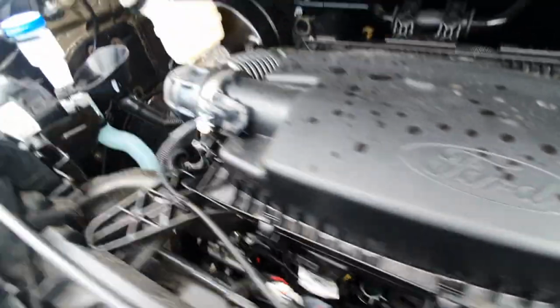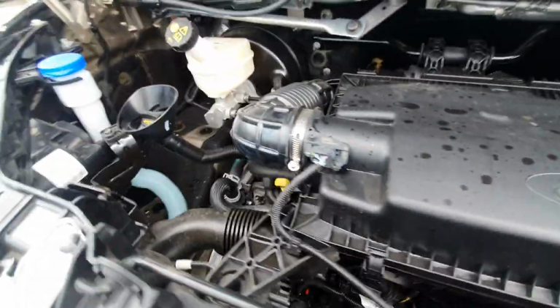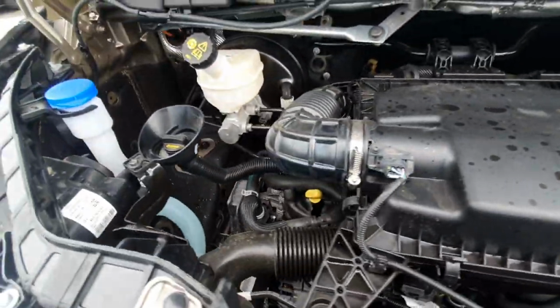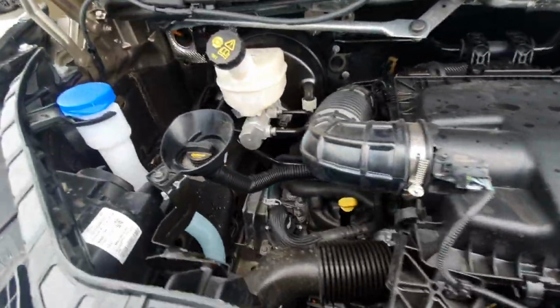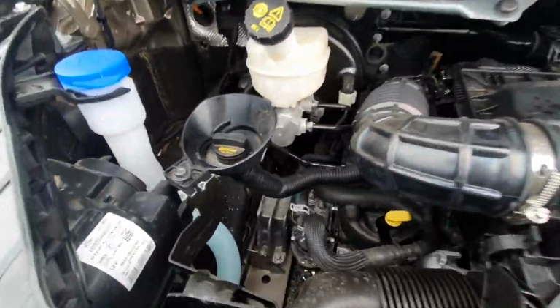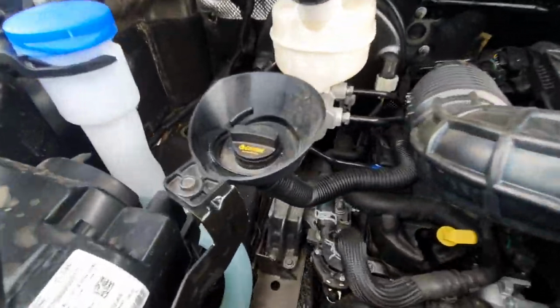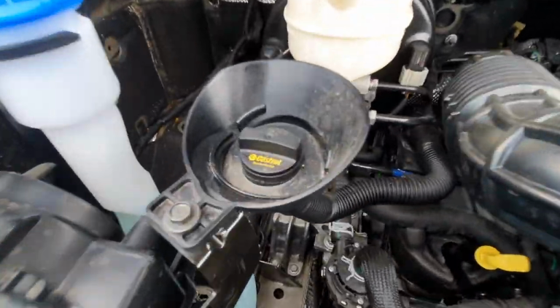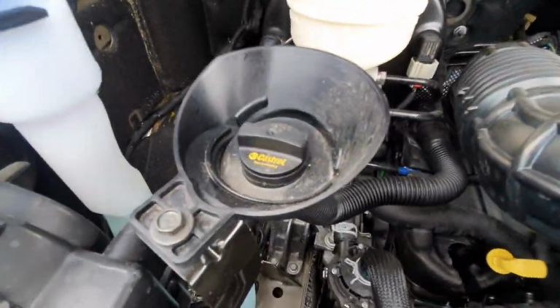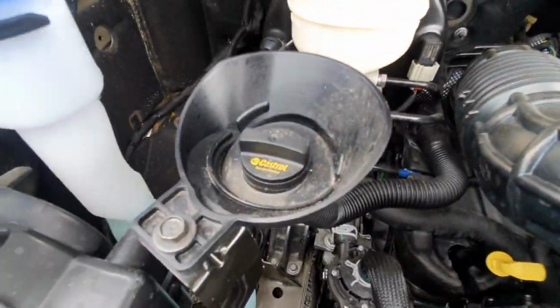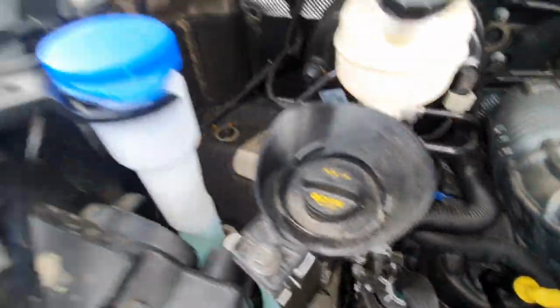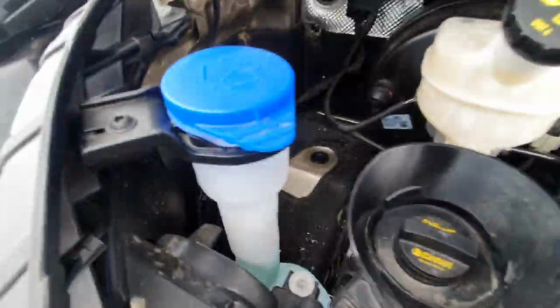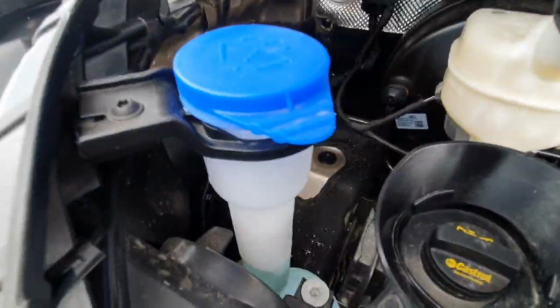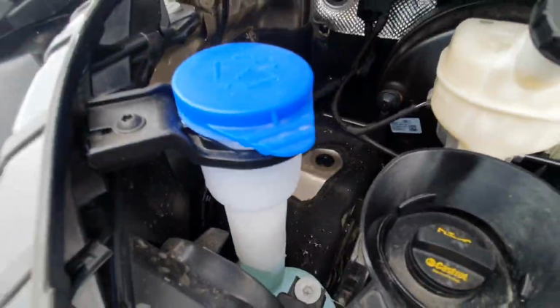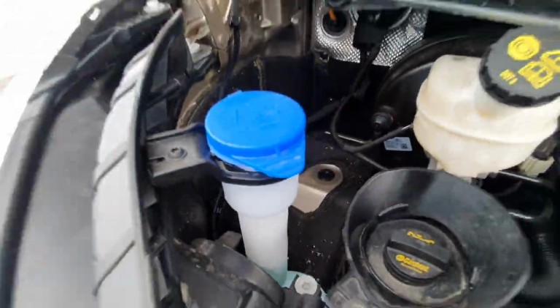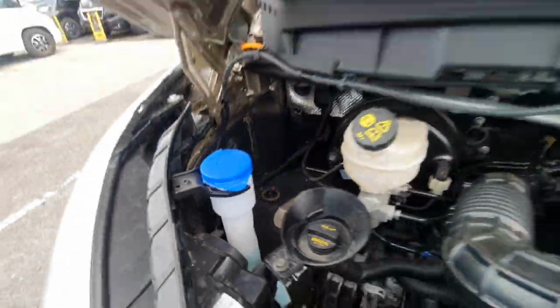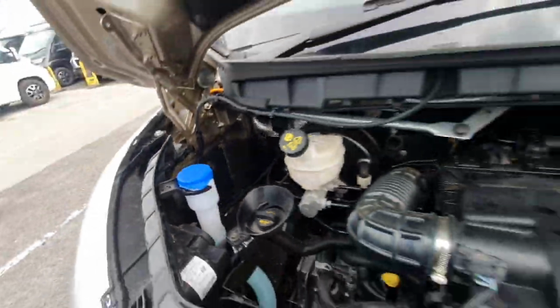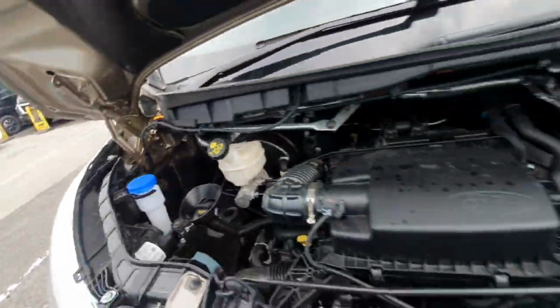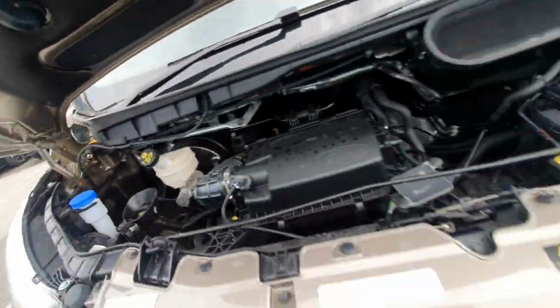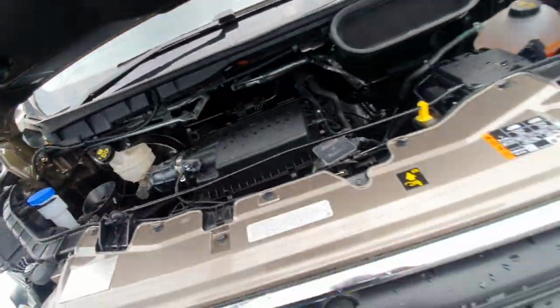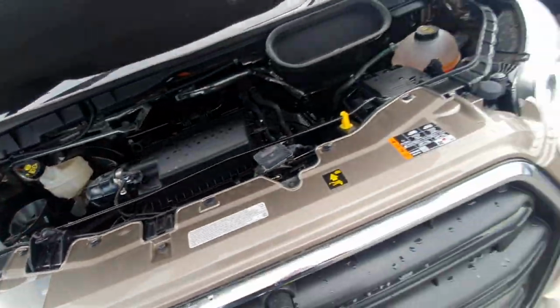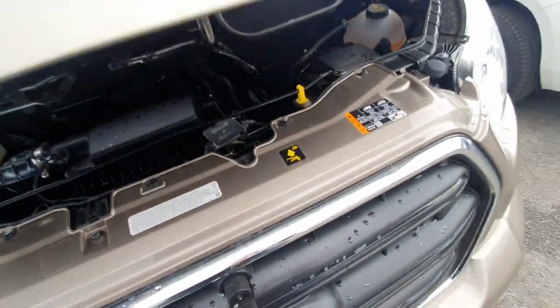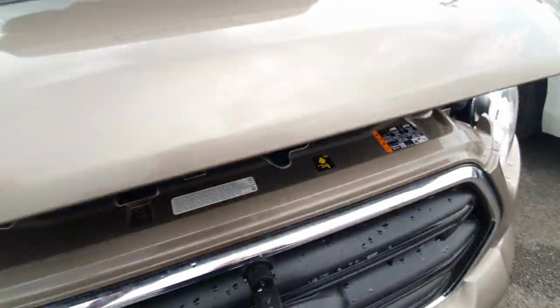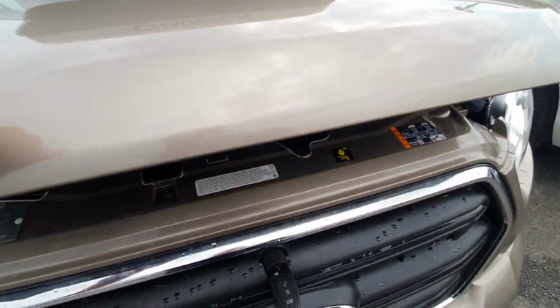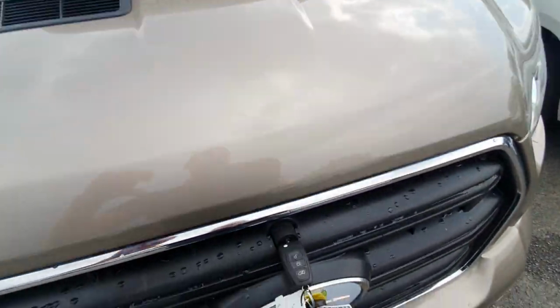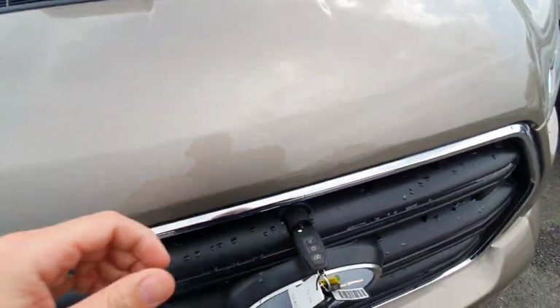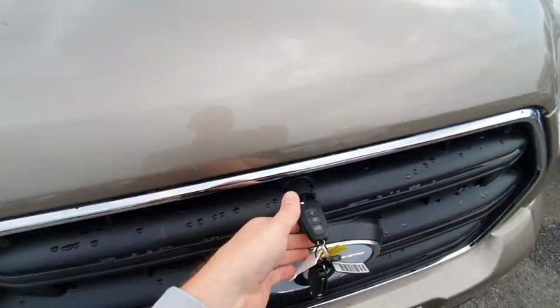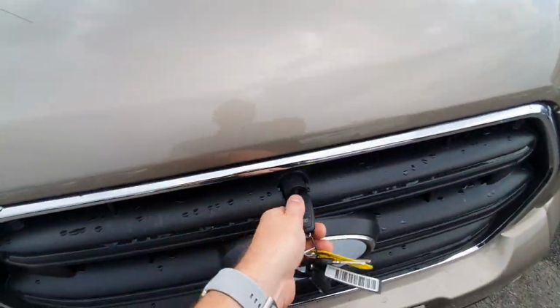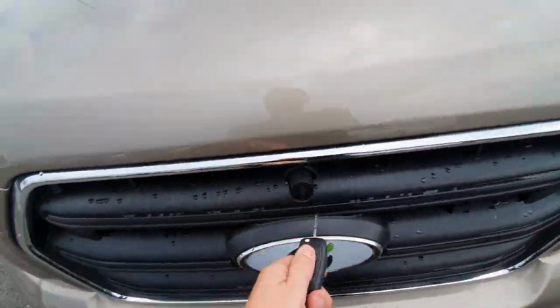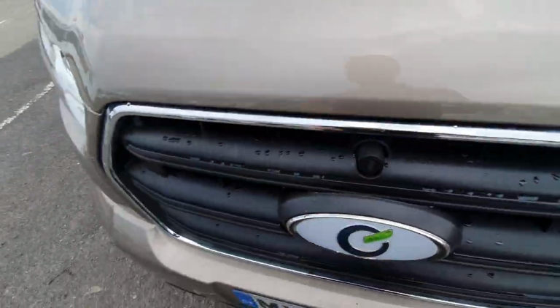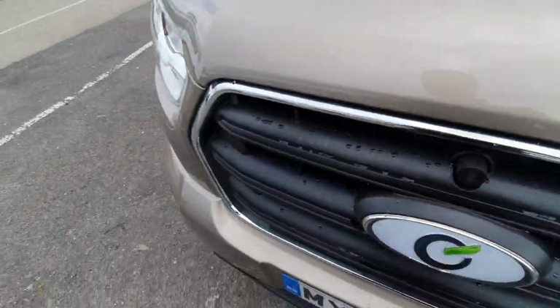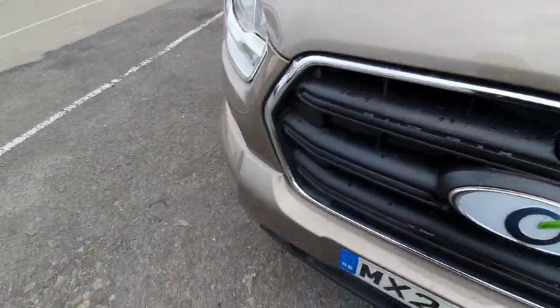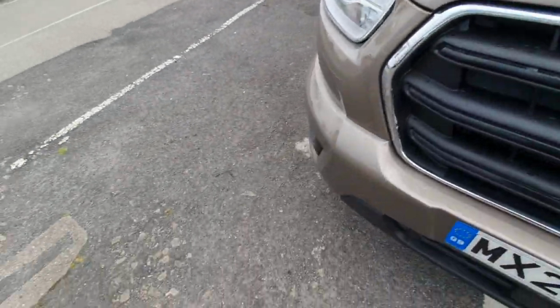Over to the left-hand side we have oil and washer fluid. To put the bonnet down, all we do is just release it and it will click closed.